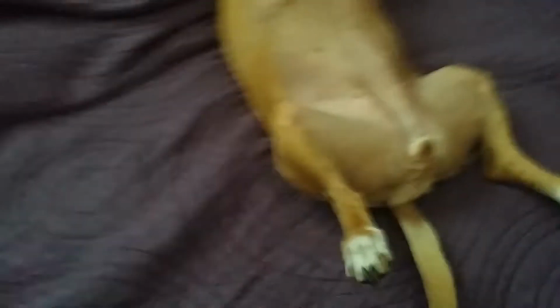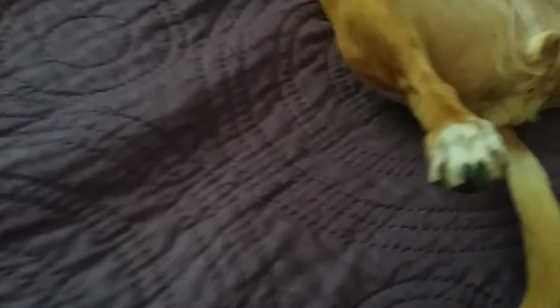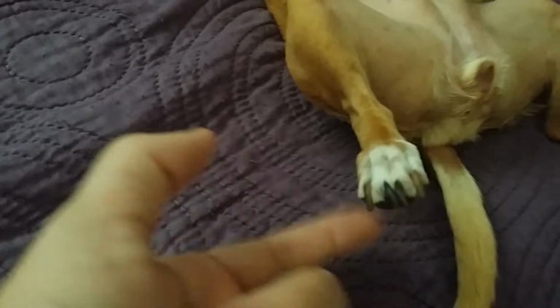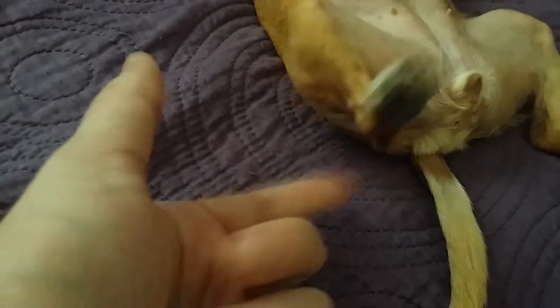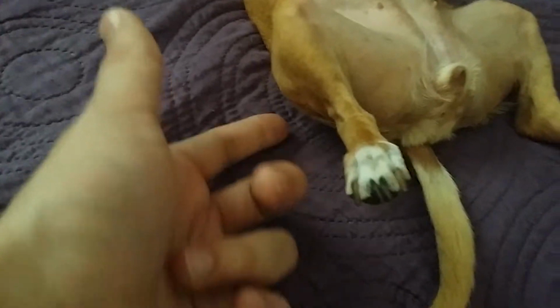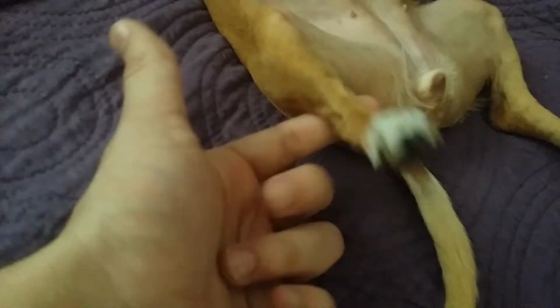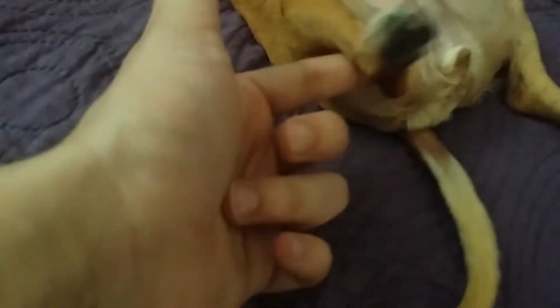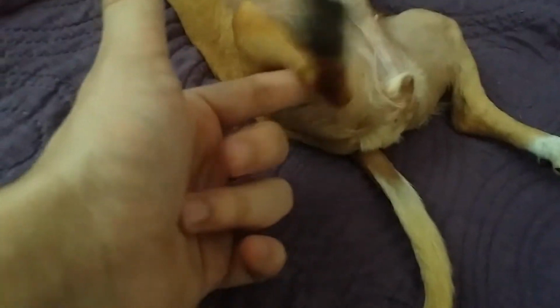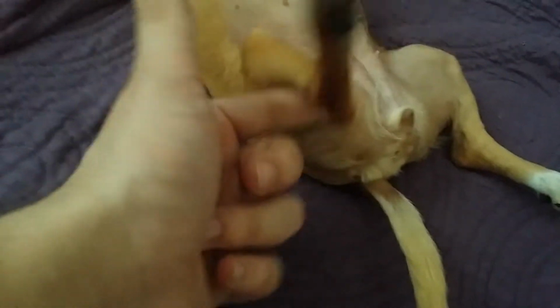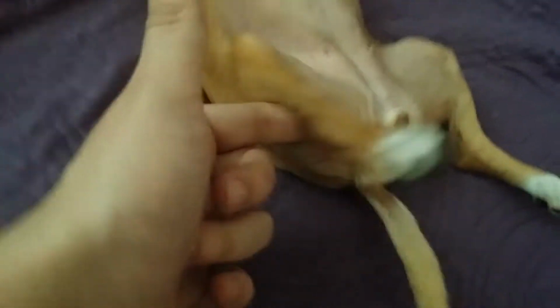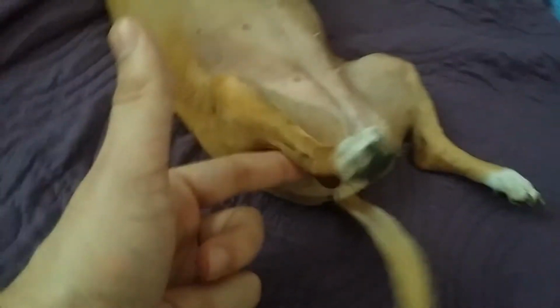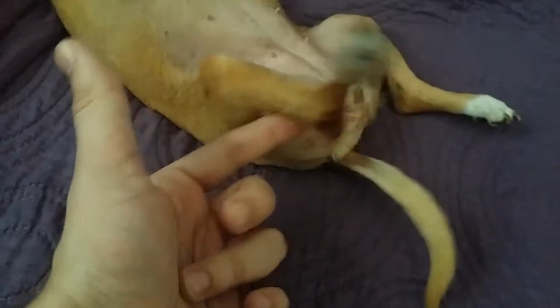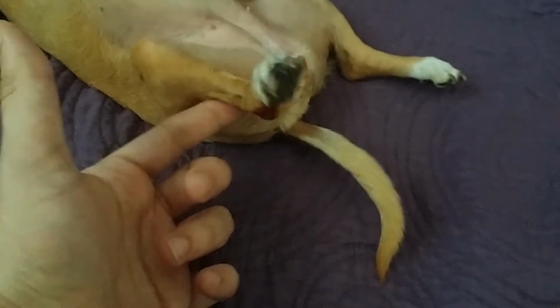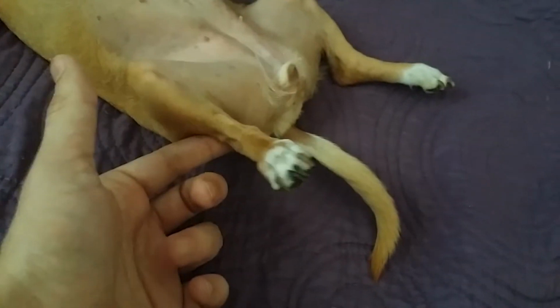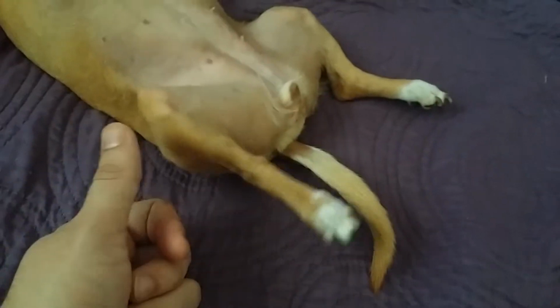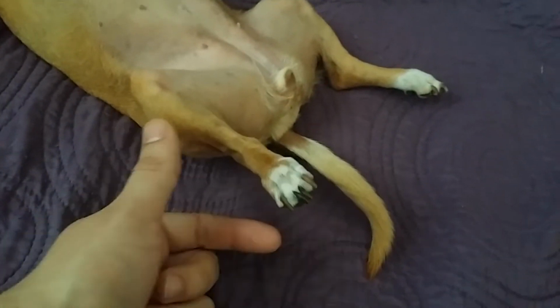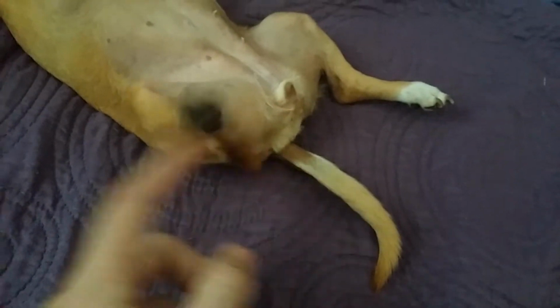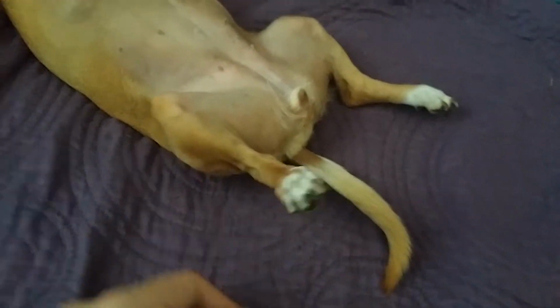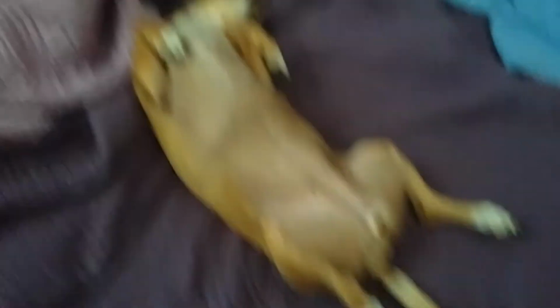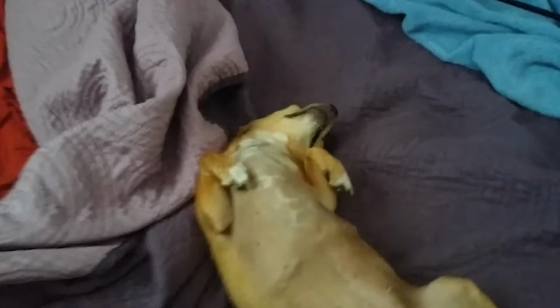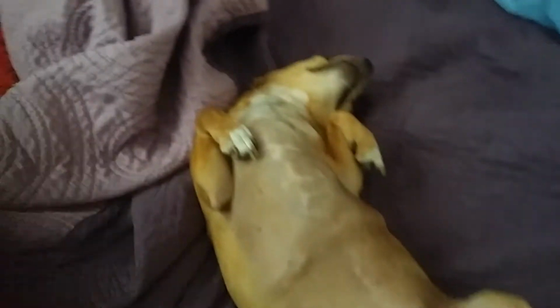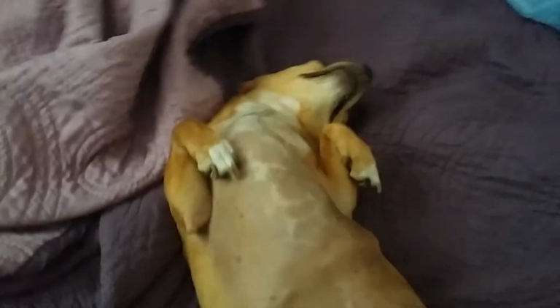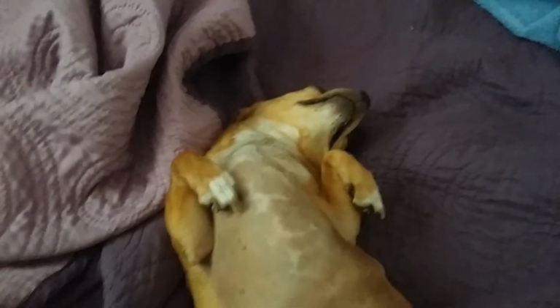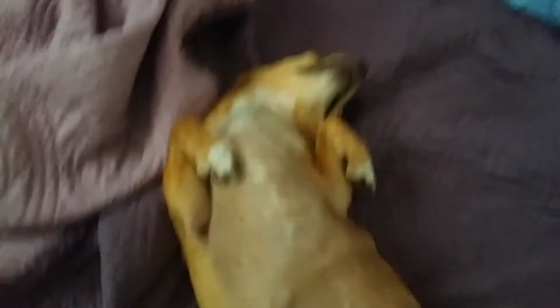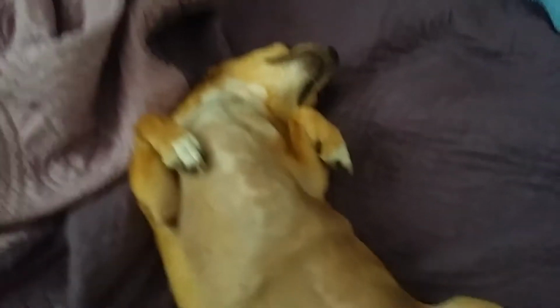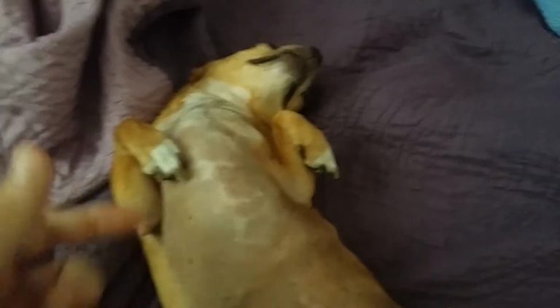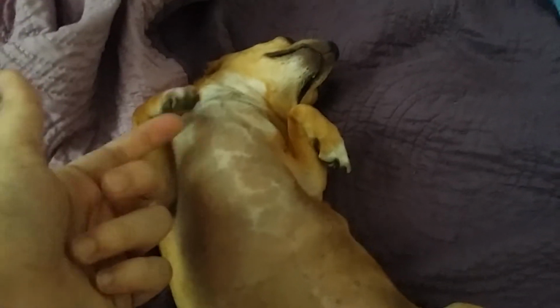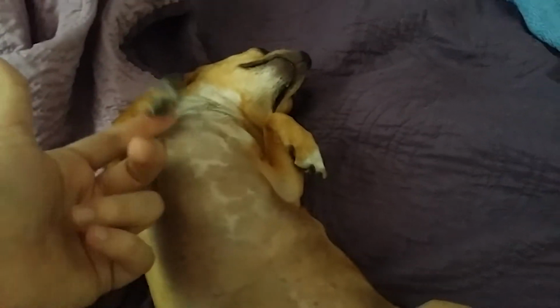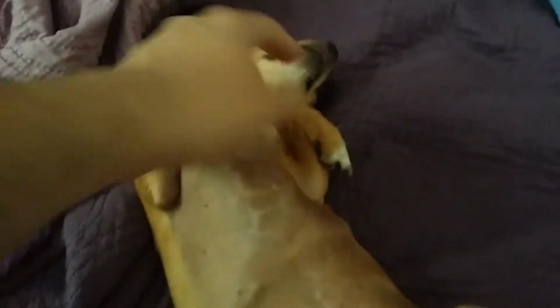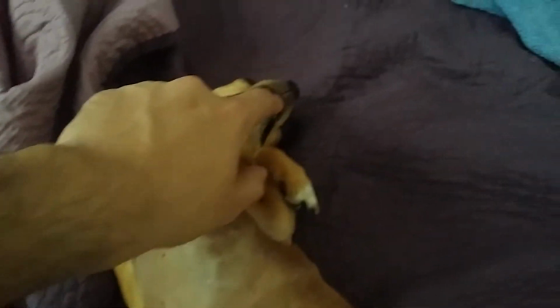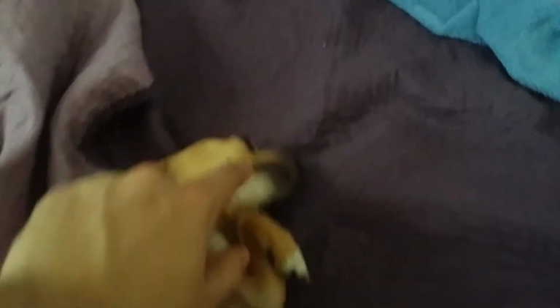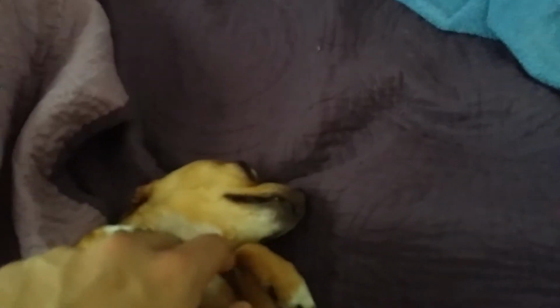Send some help, because I don't think legs are supposed to be like this. This loose. Look at this. If anybody can give me a tutorial on how to fix these dogs.